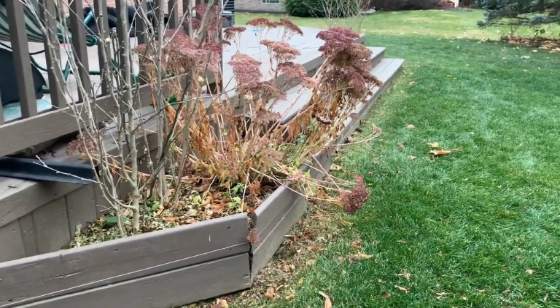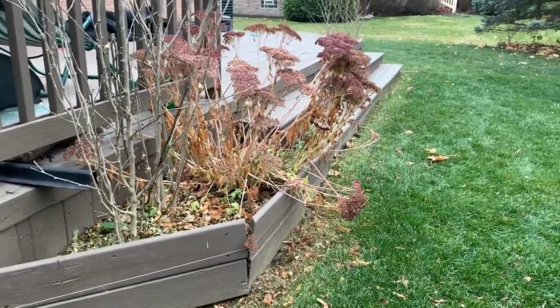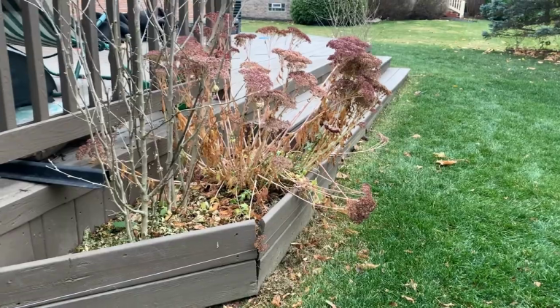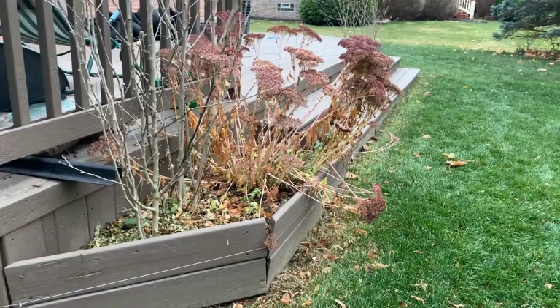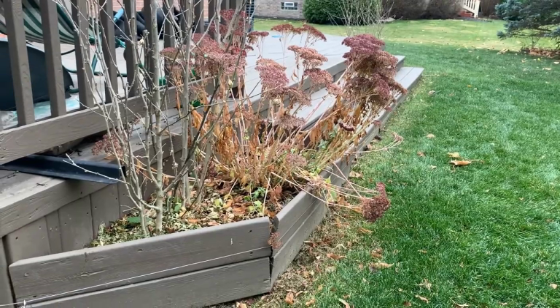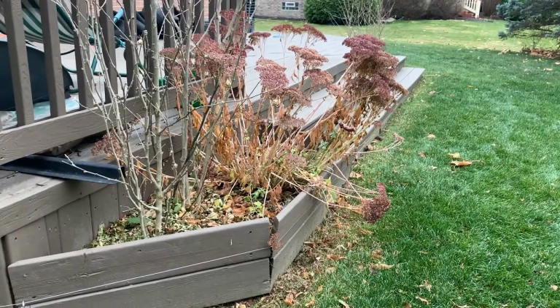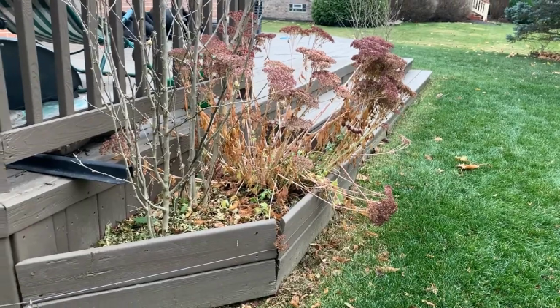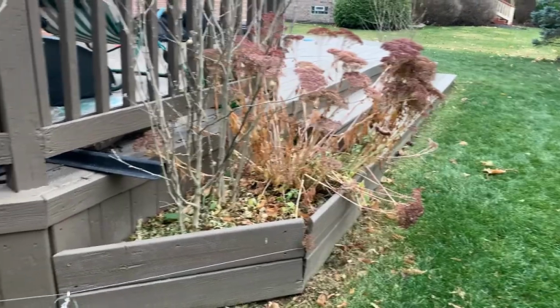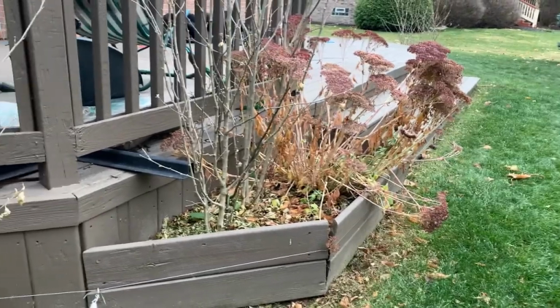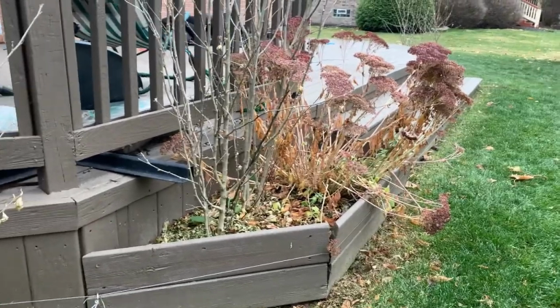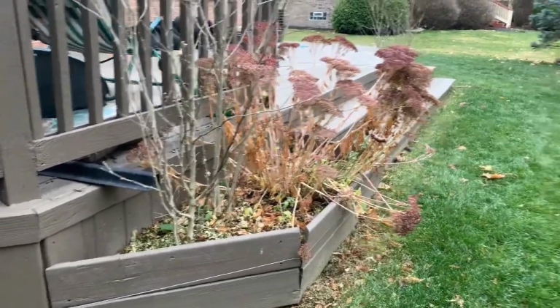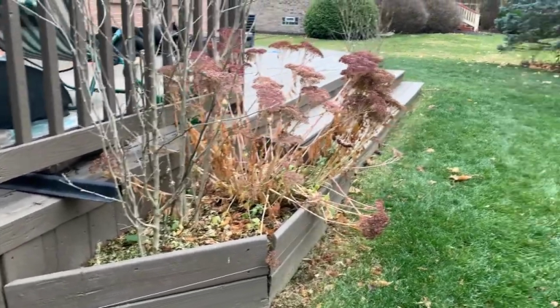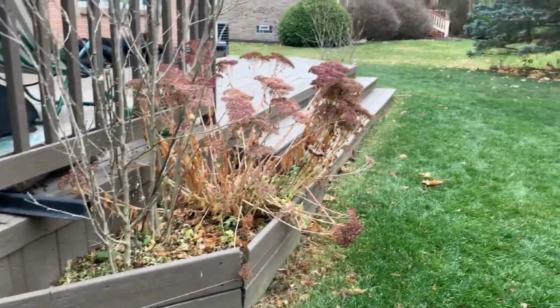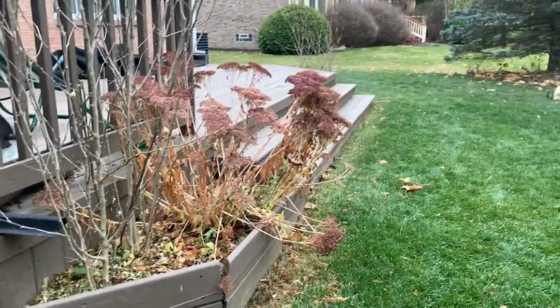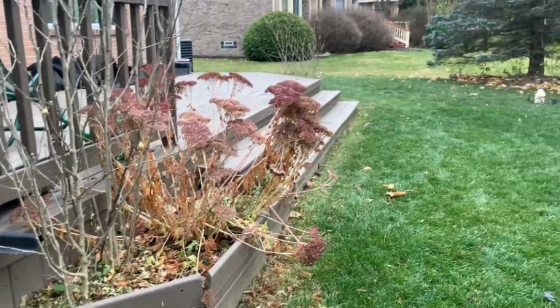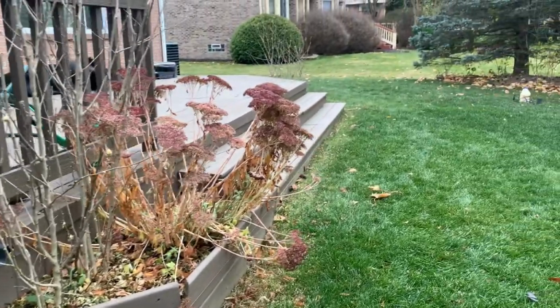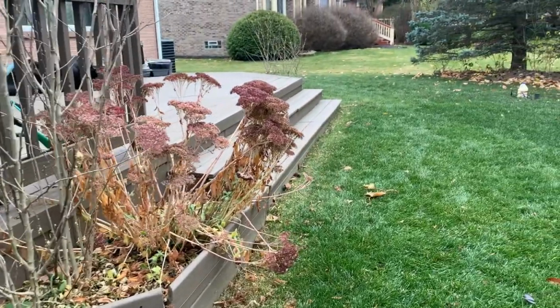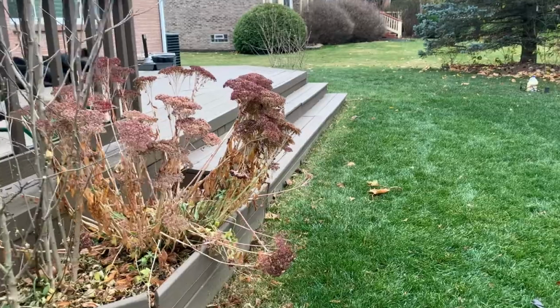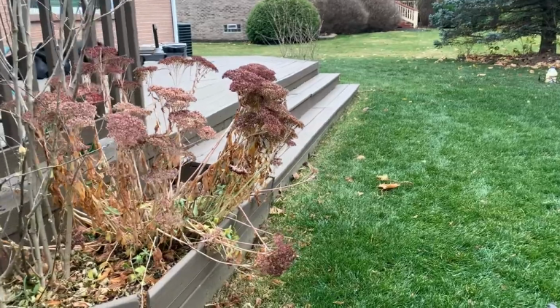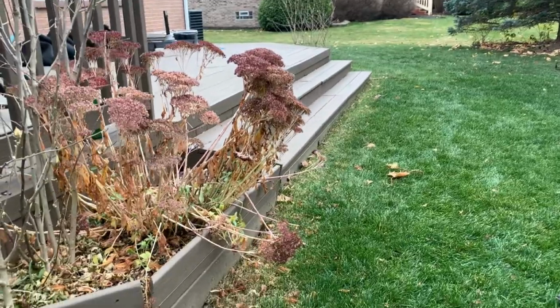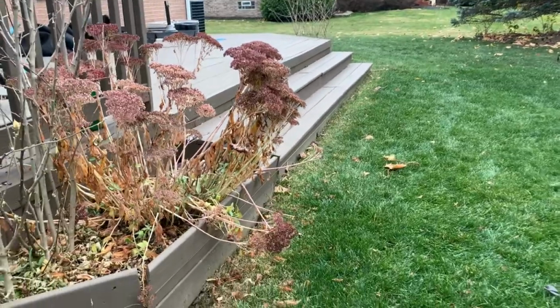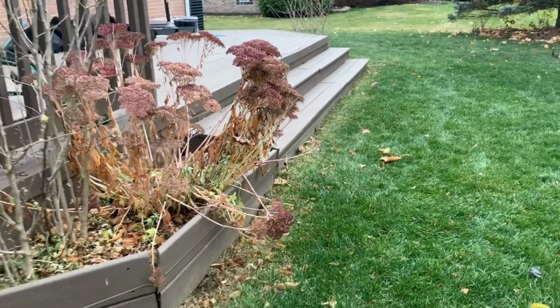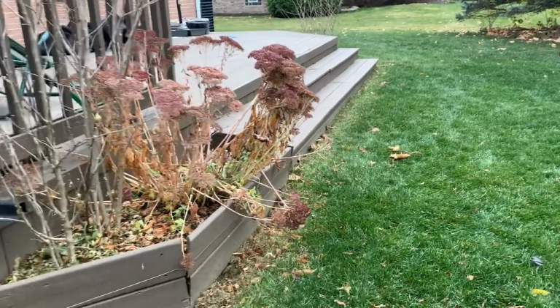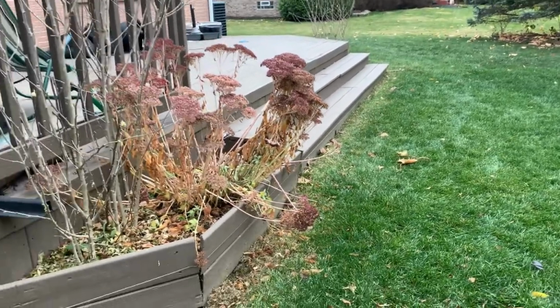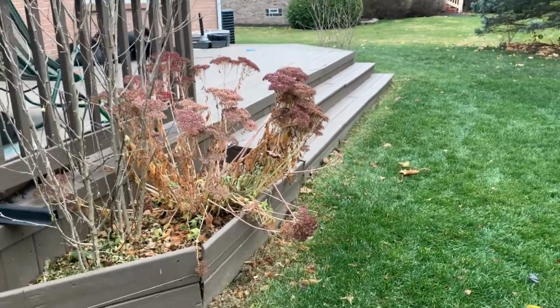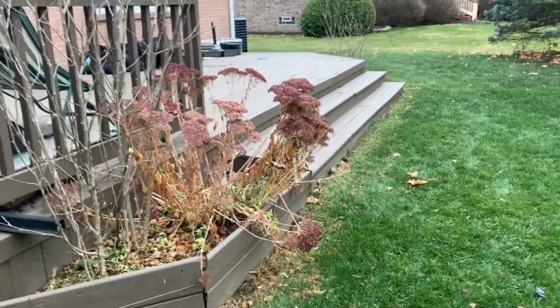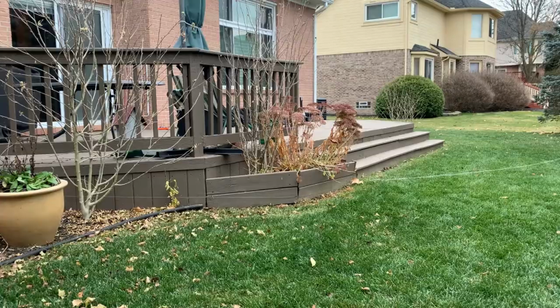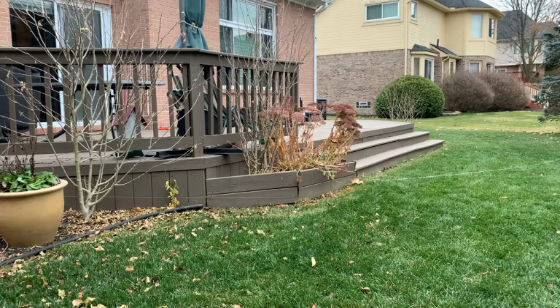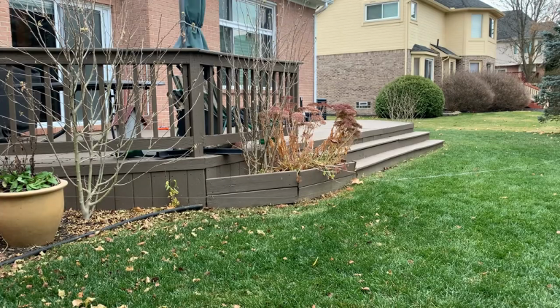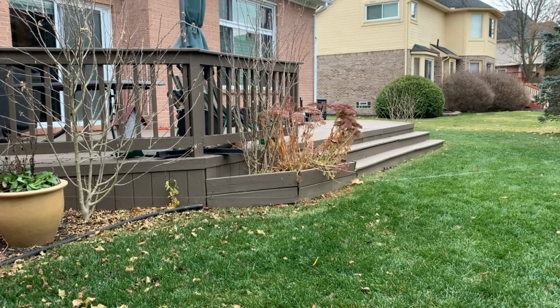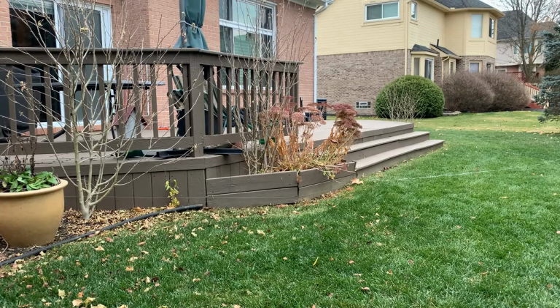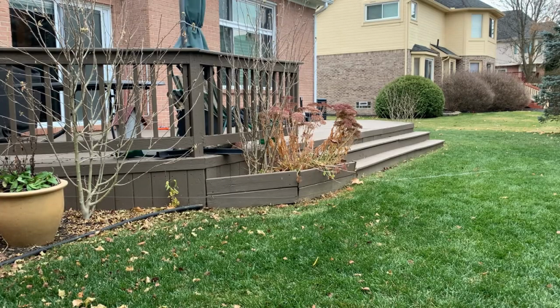It is also pretty cheap — I got these two lines from Walmart. I'll post the link in the description below. Now I'm going to show you how it looks in action.